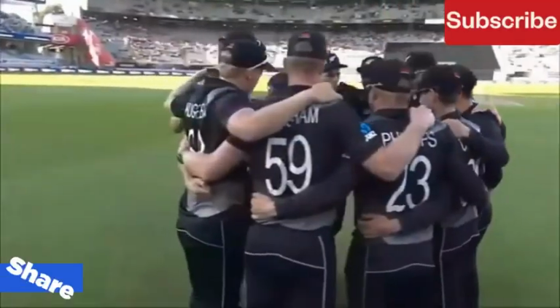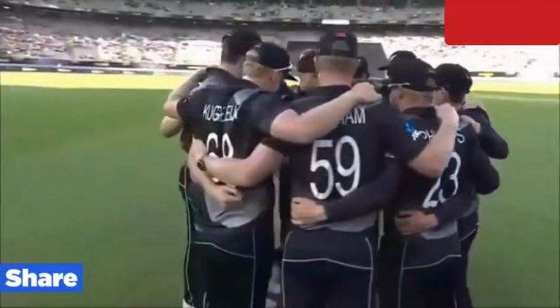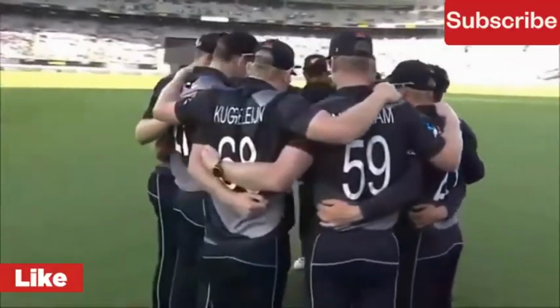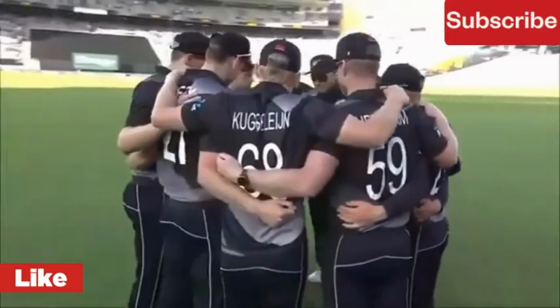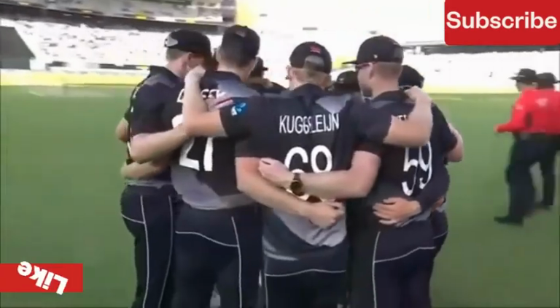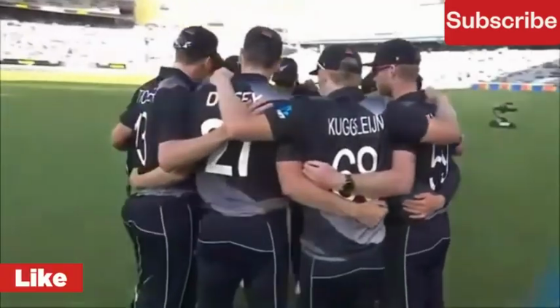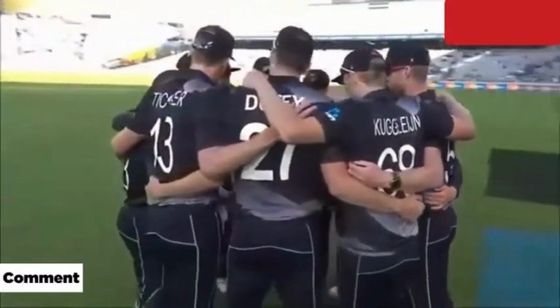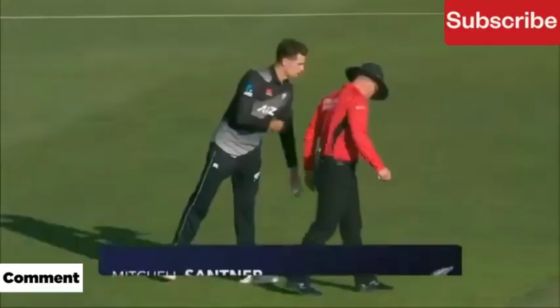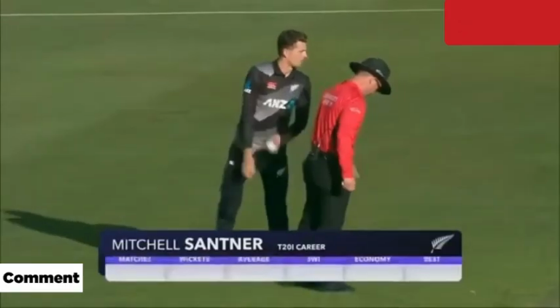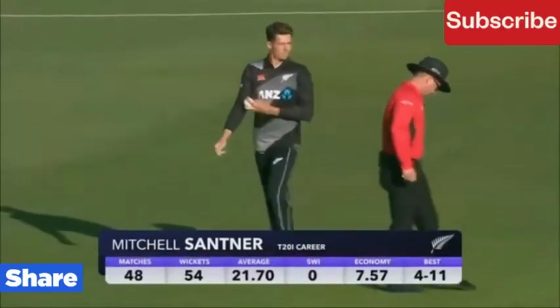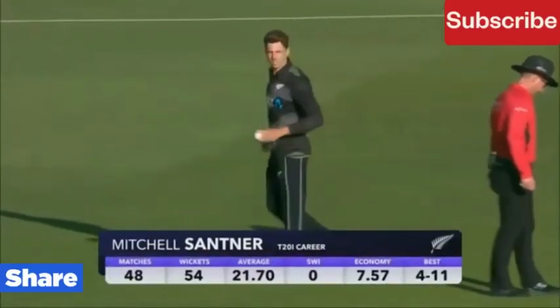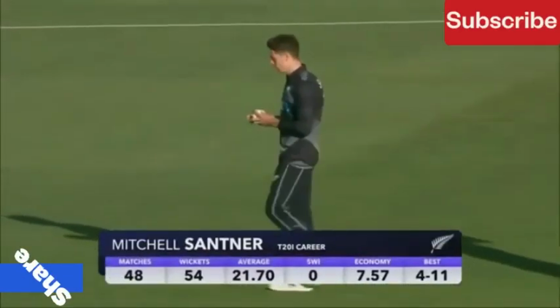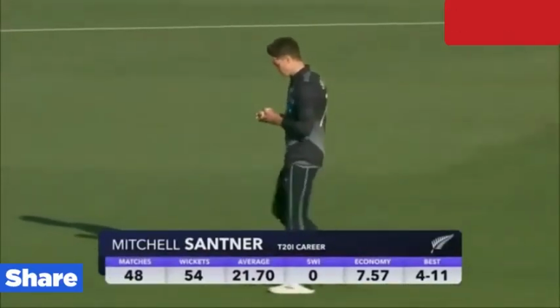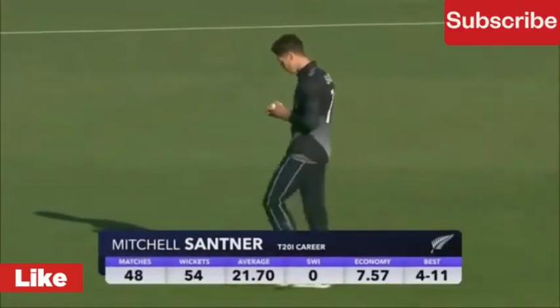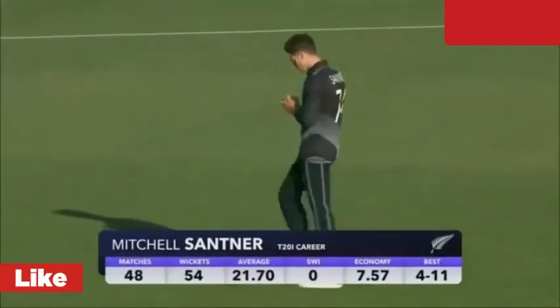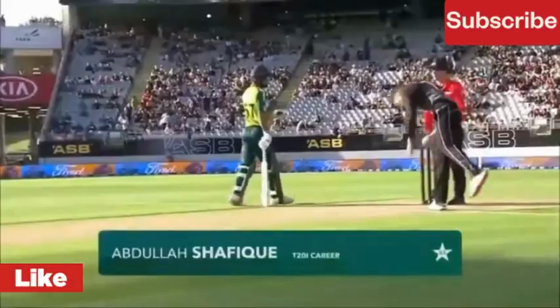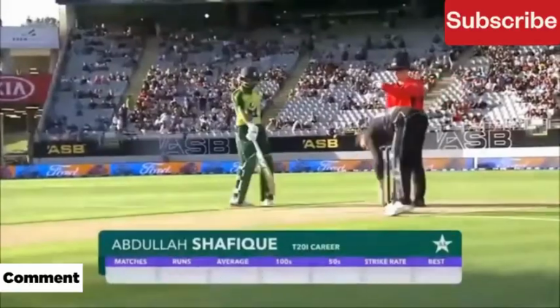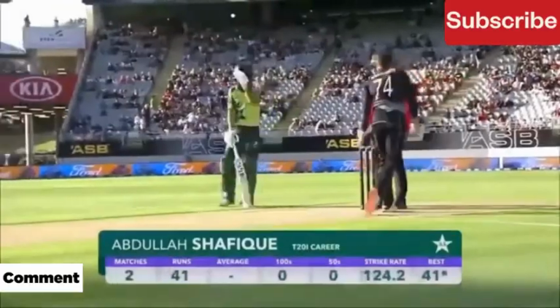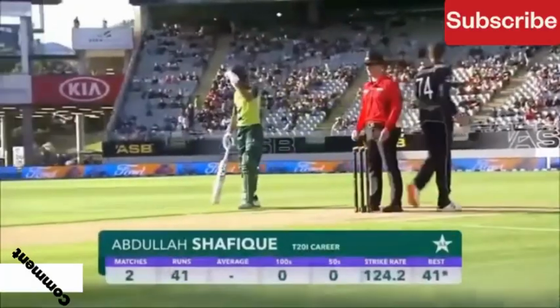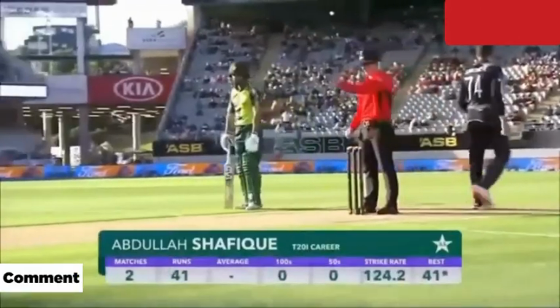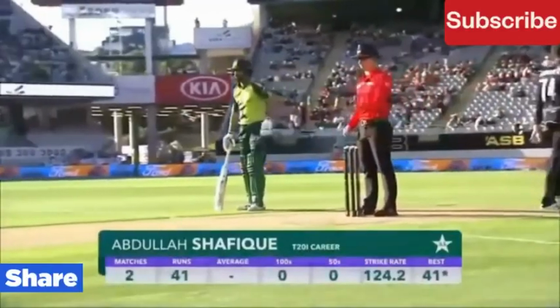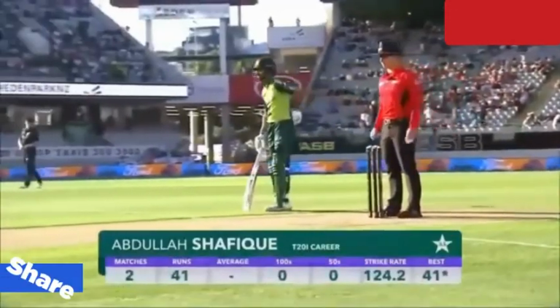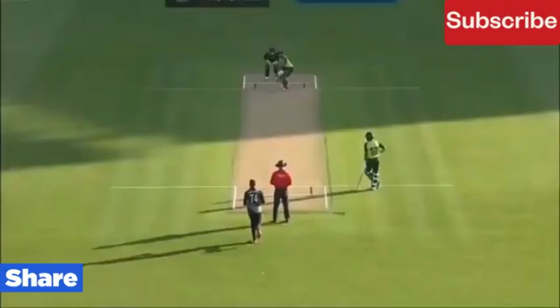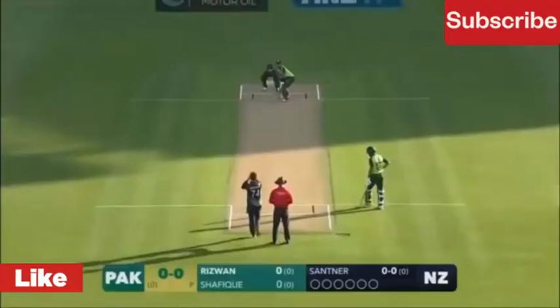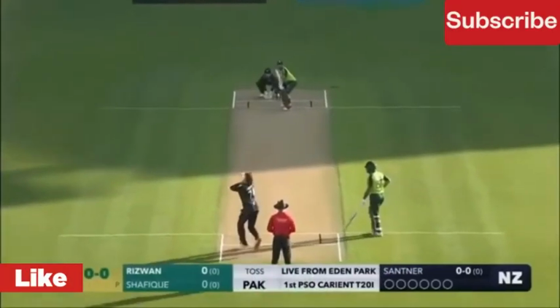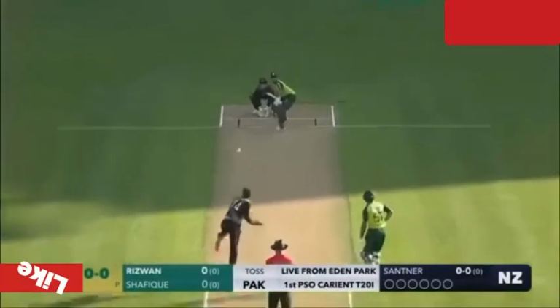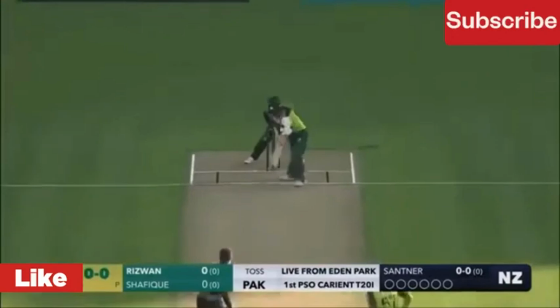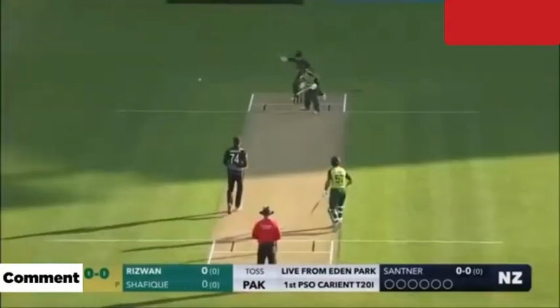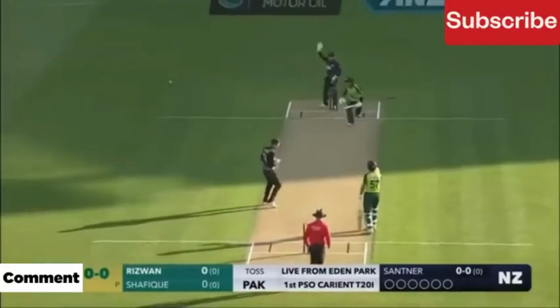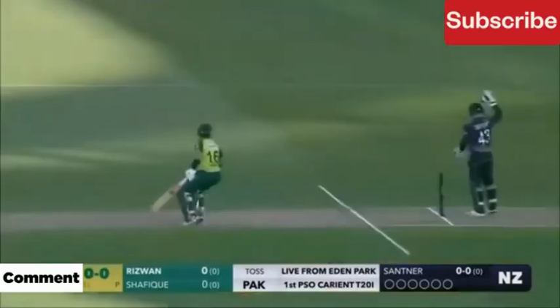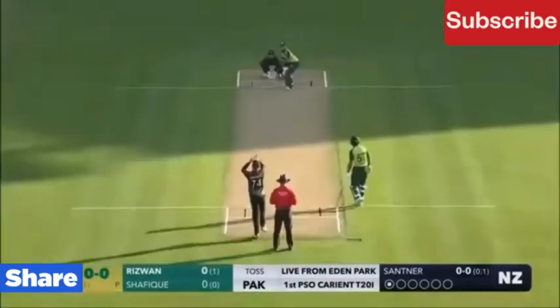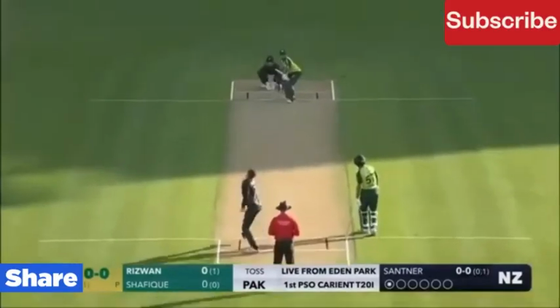Batsman getting ready to face his first ball. They are on the first one quickly and should be looking for two. That is a huge appeal. Bola thinks he's got the batsman, but Gumpar thinks otherwise.